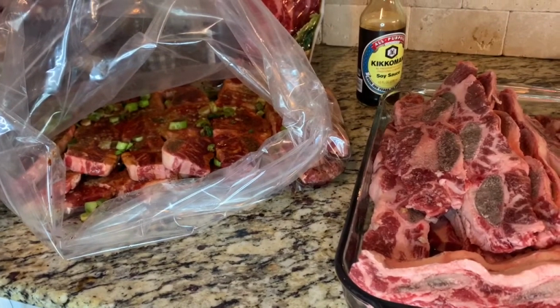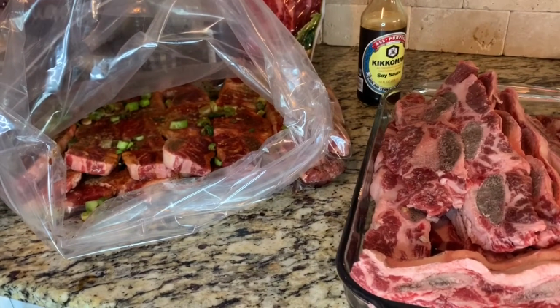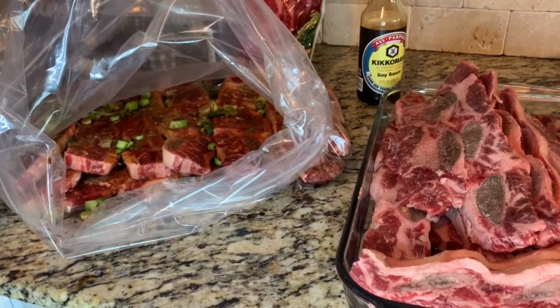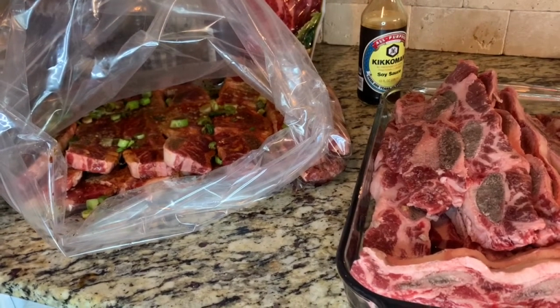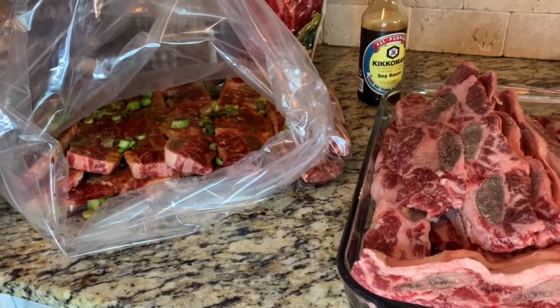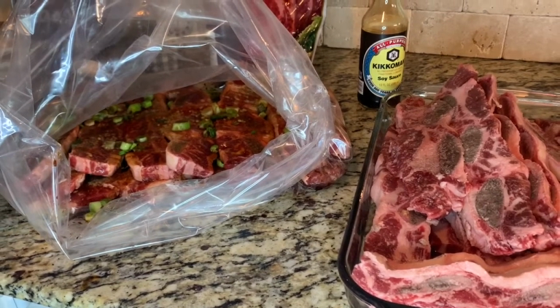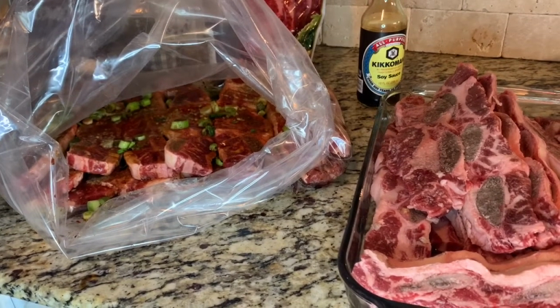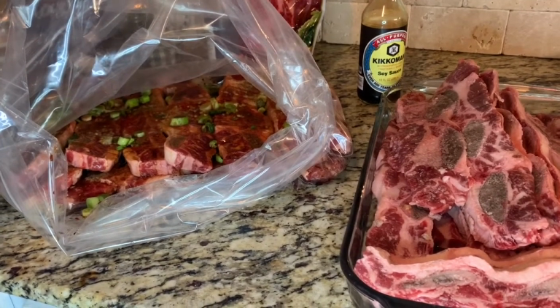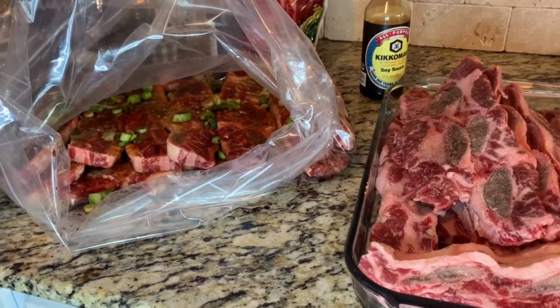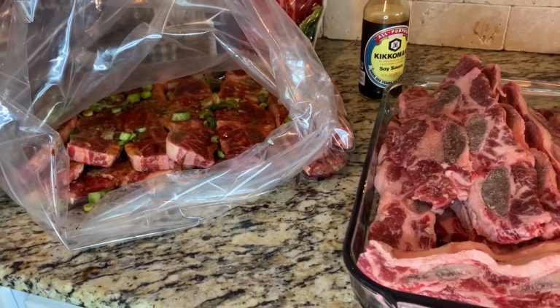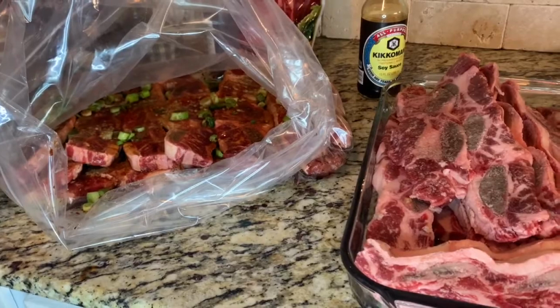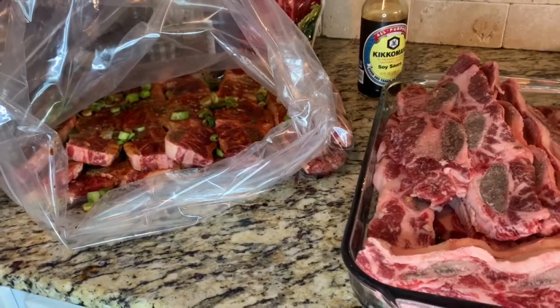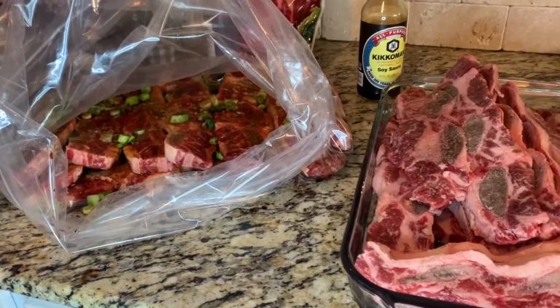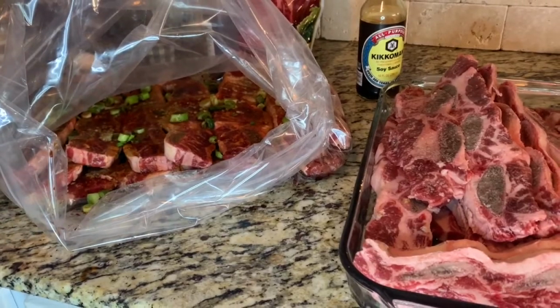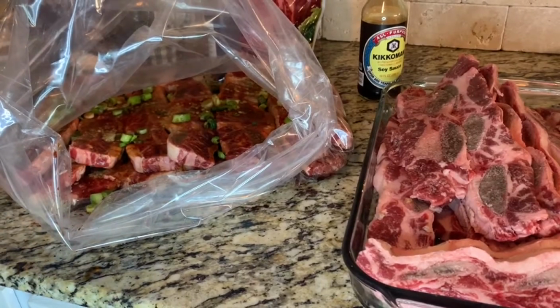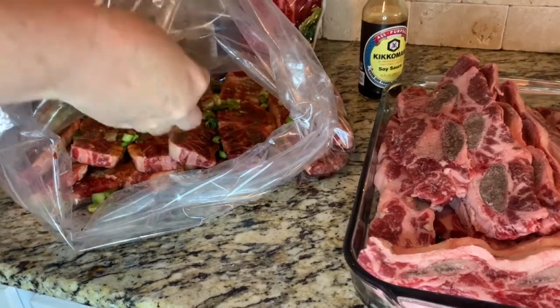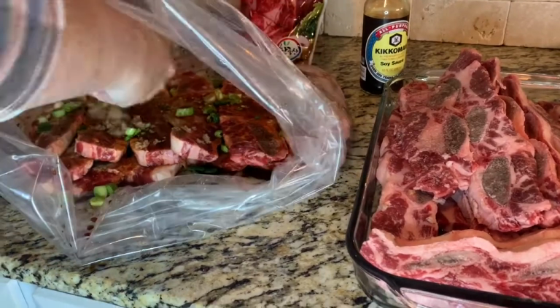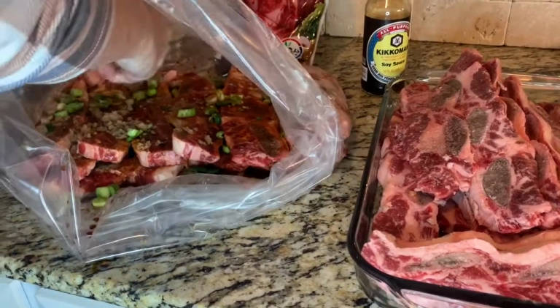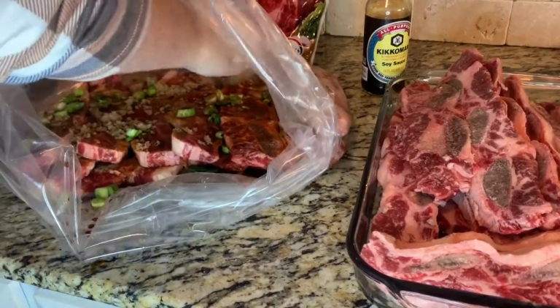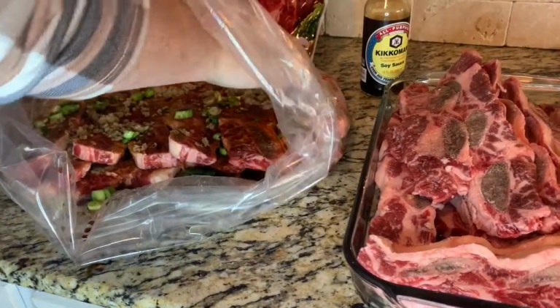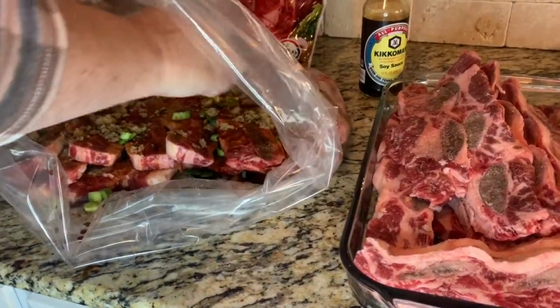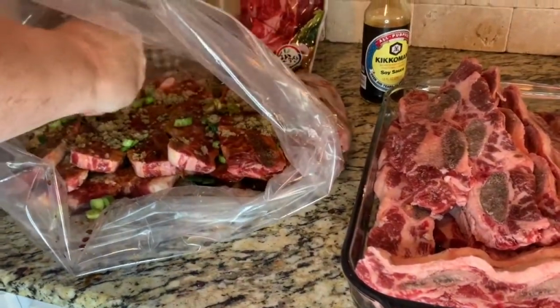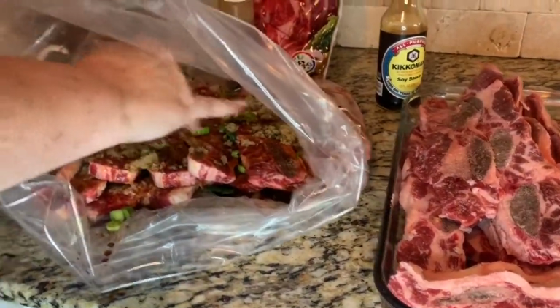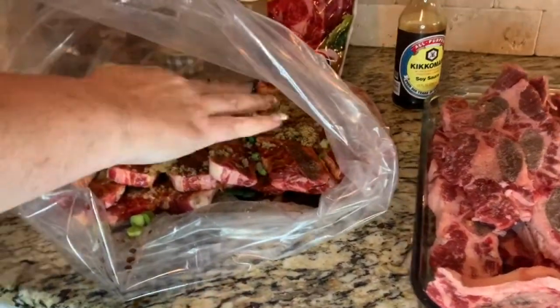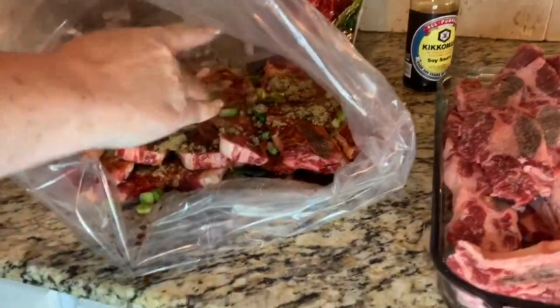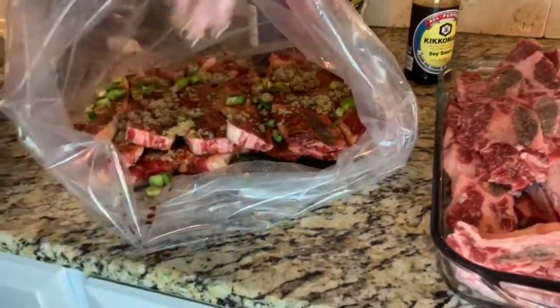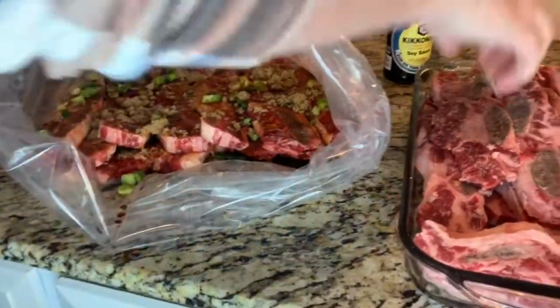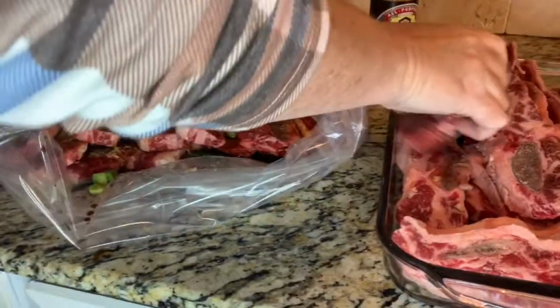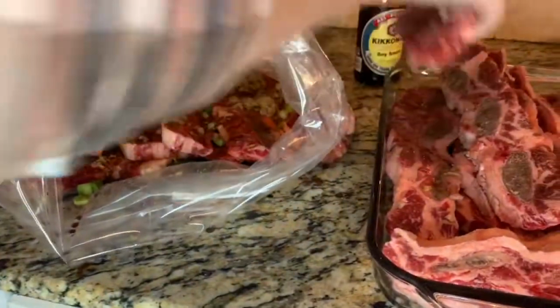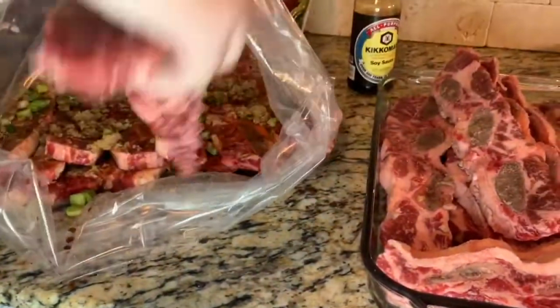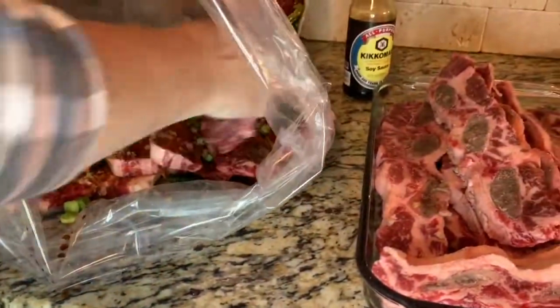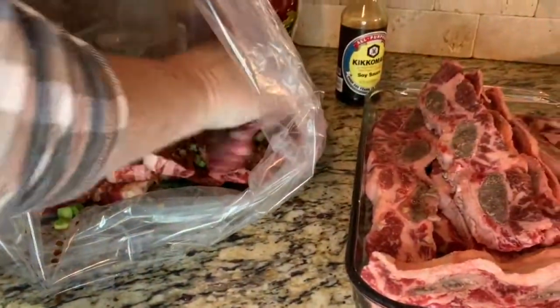They are phenomenal. You marinate them for a couple days to make them real tender, and when you bite into these, they're just phenomenal — they have a really good taste.